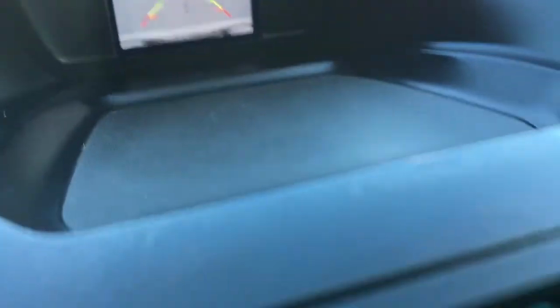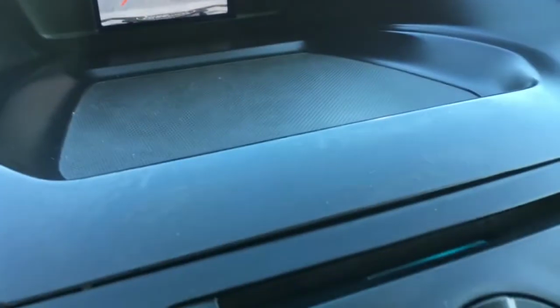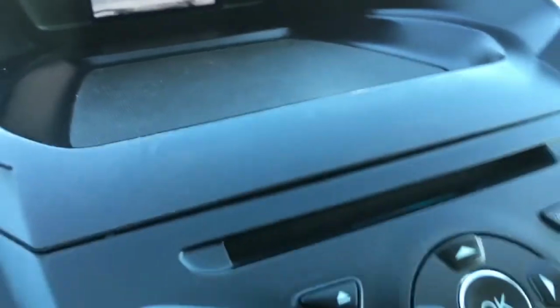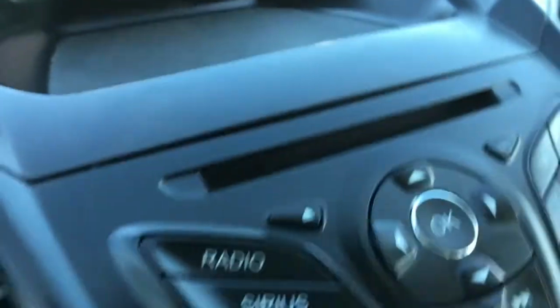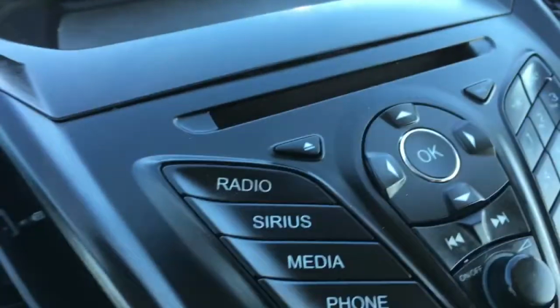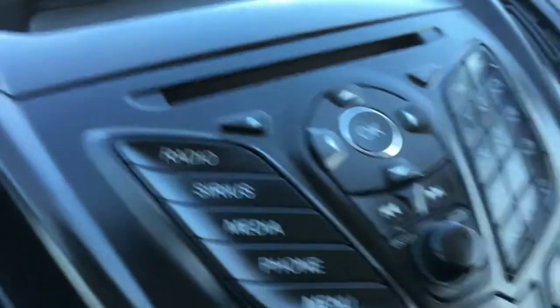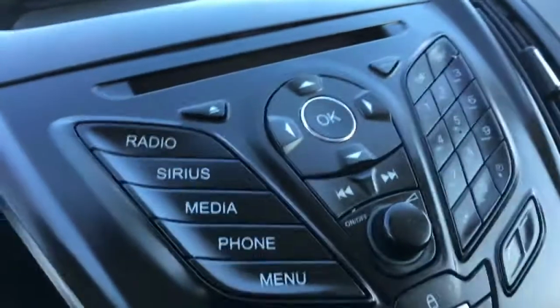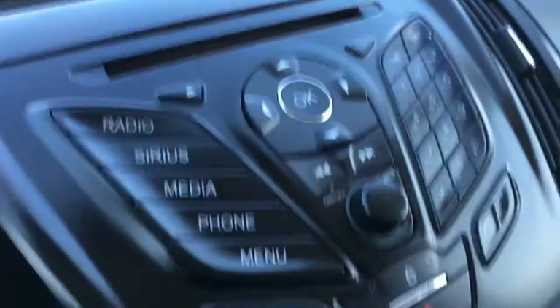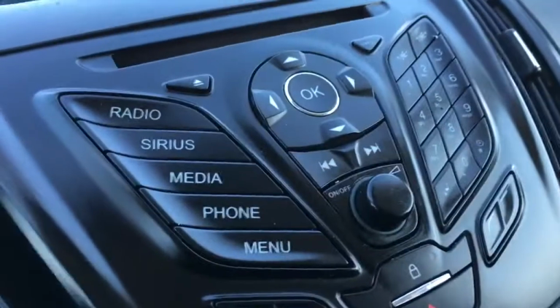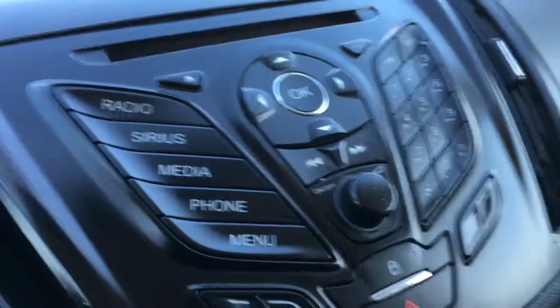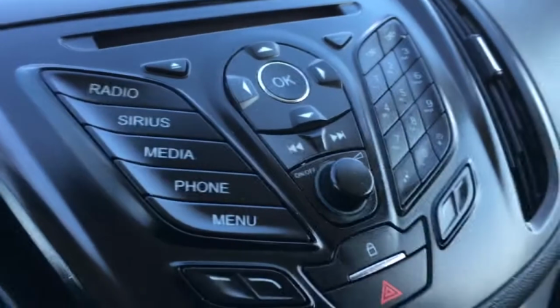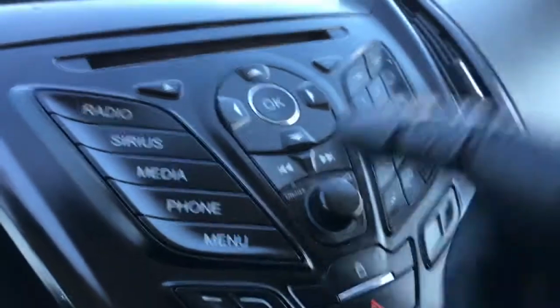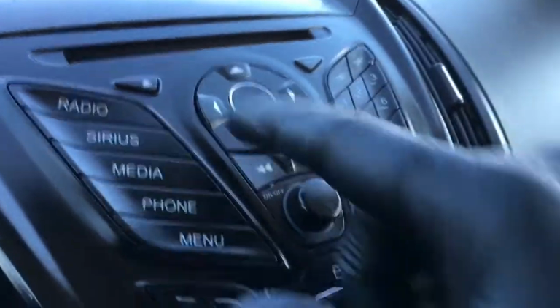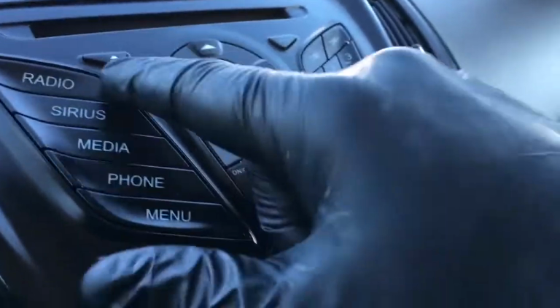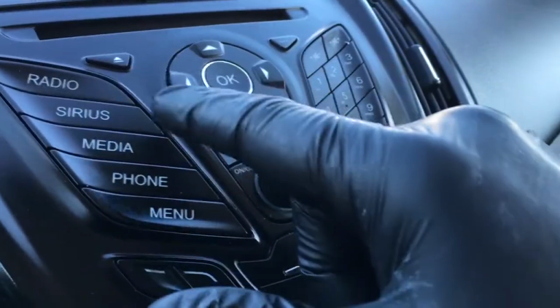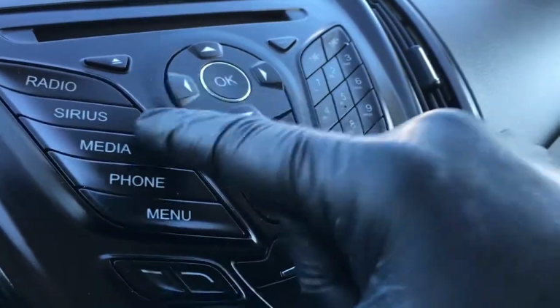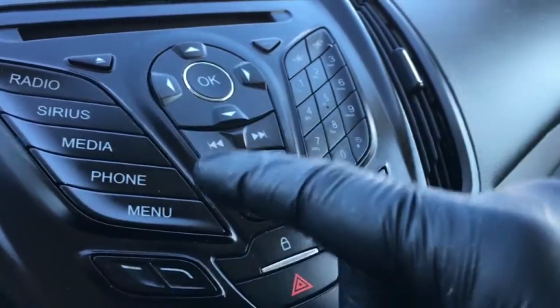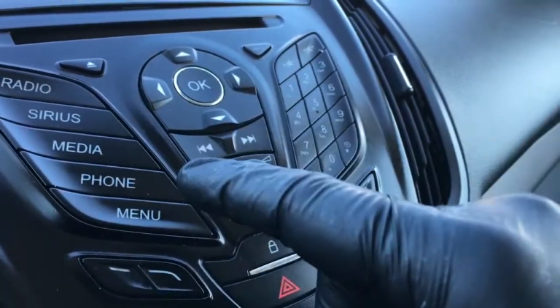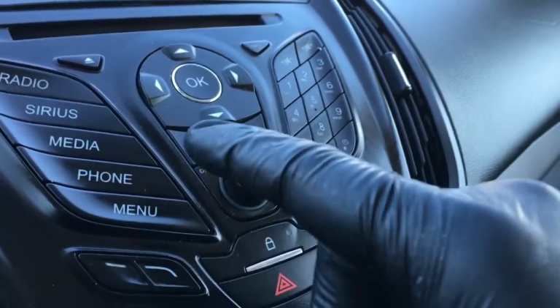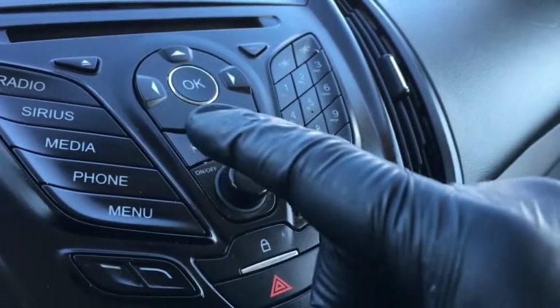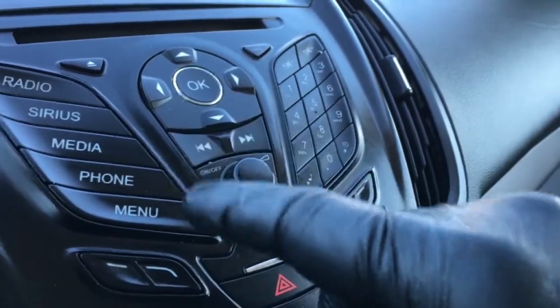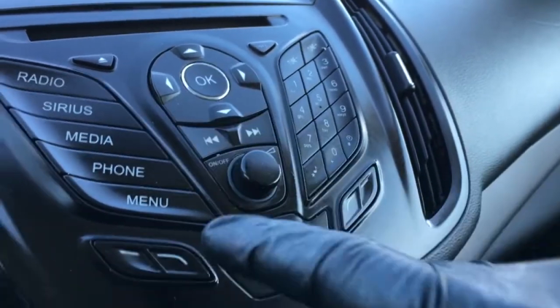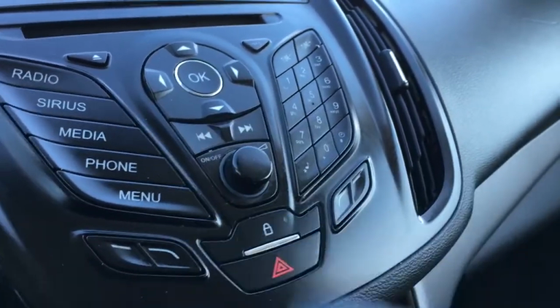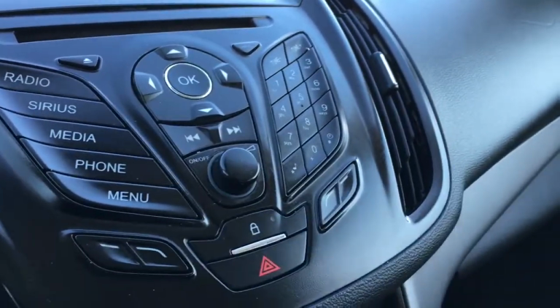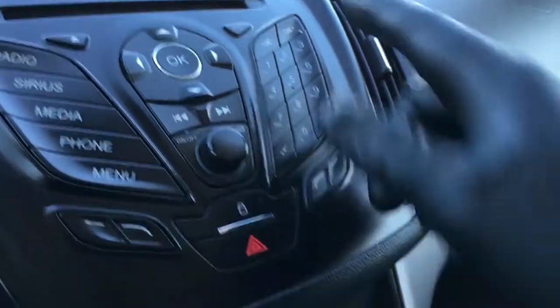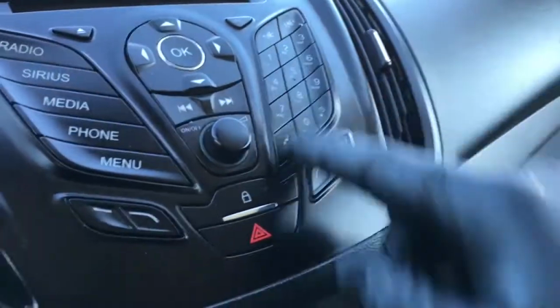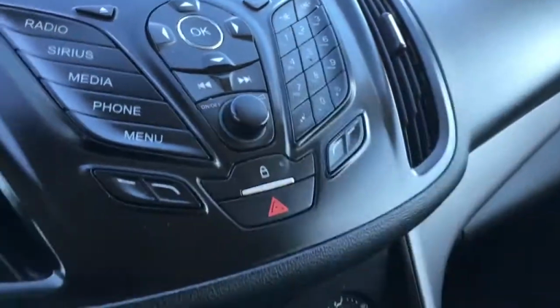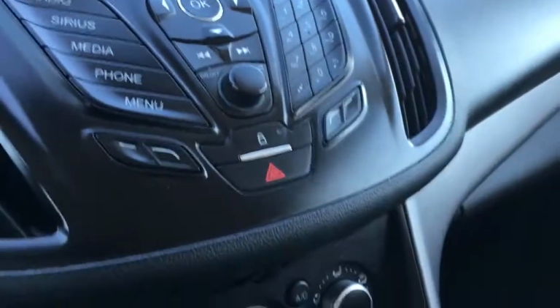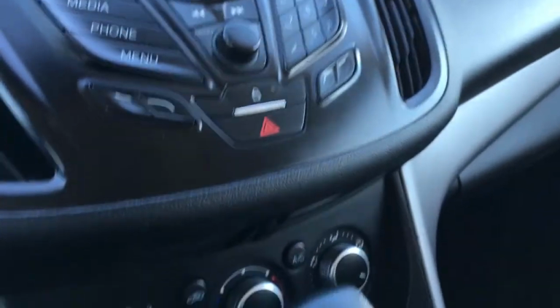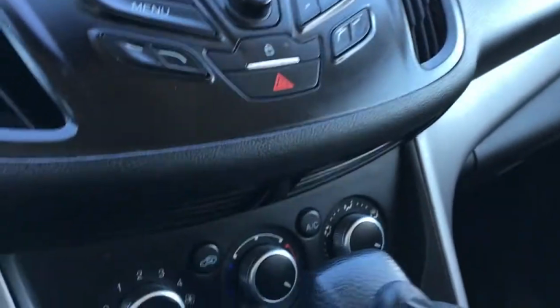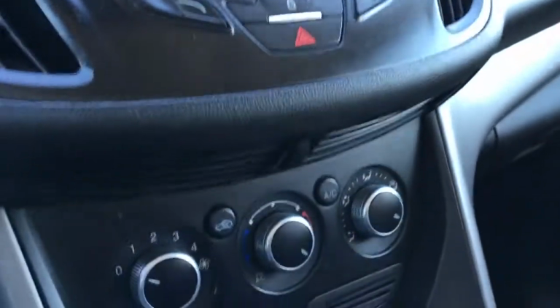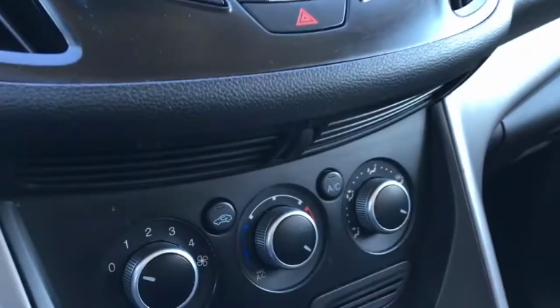Right below that, we have media controls. It does have a CD player, radio, and Sirius Satellite prep. Phone and keypad are also included right below that.